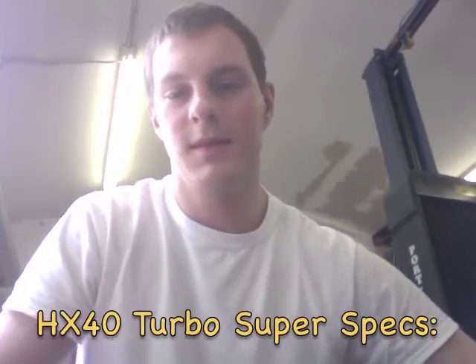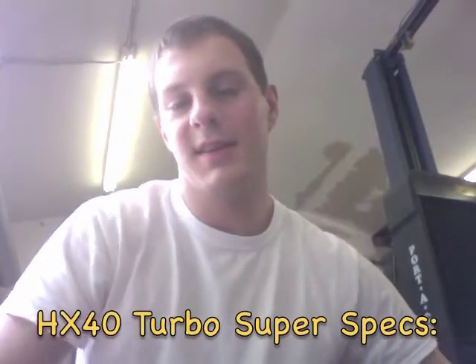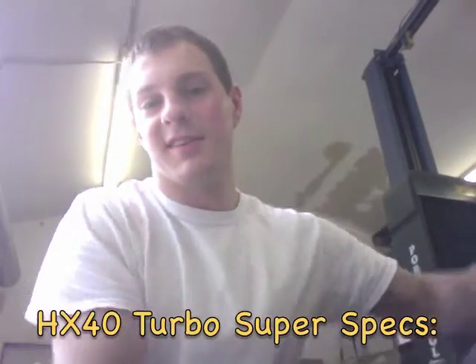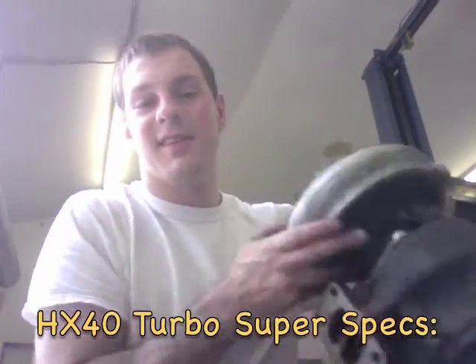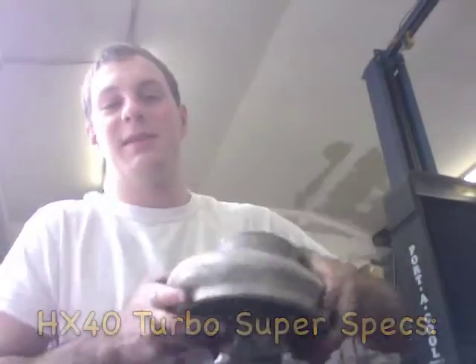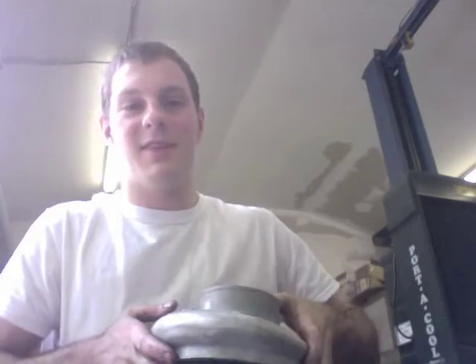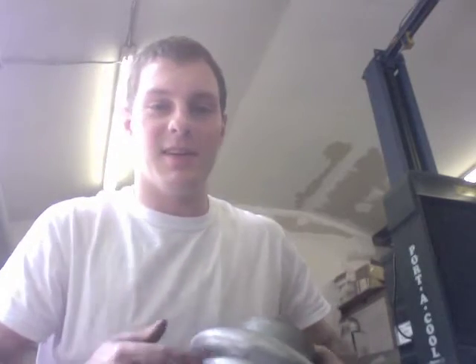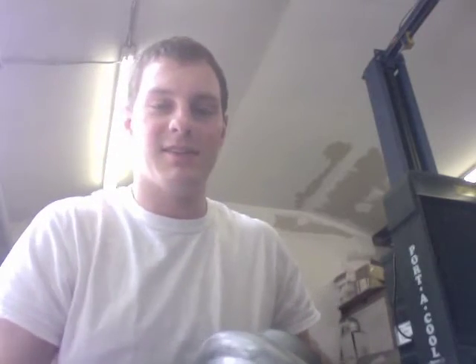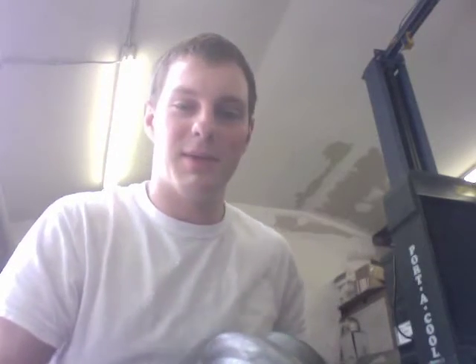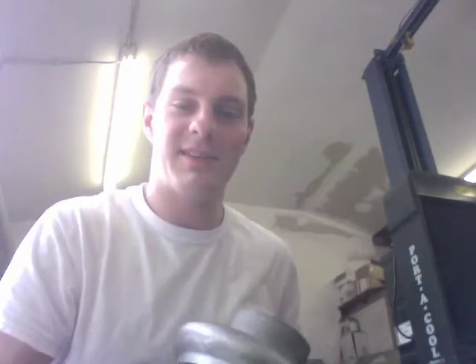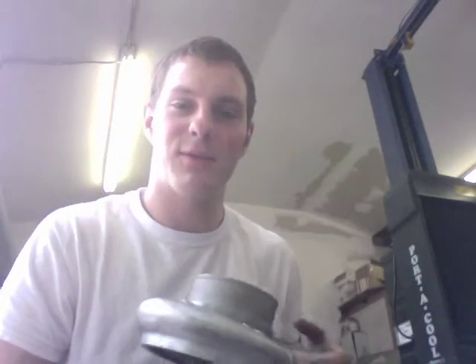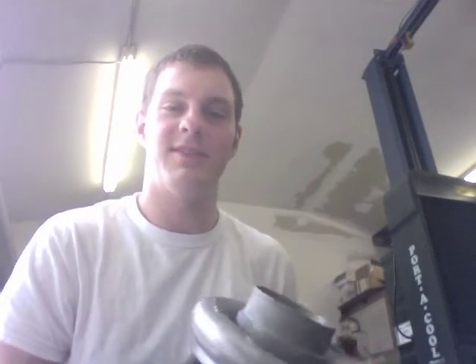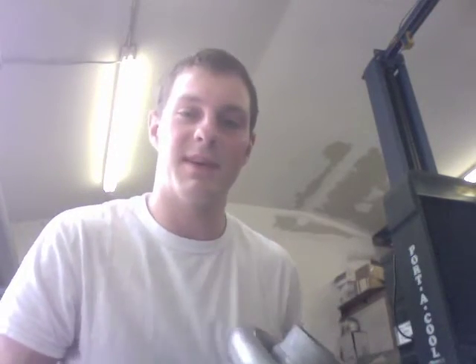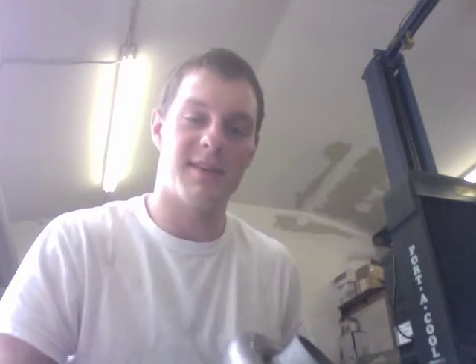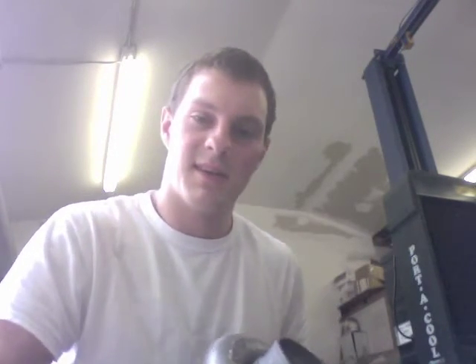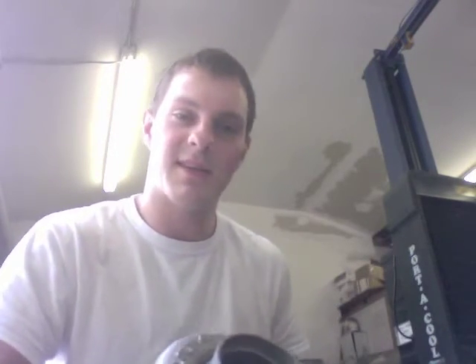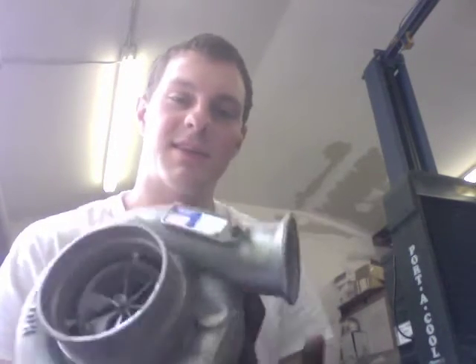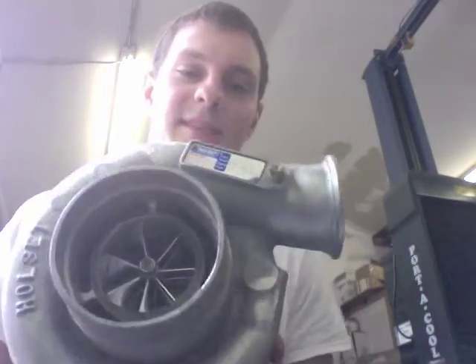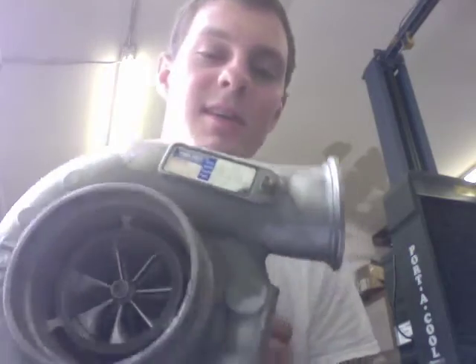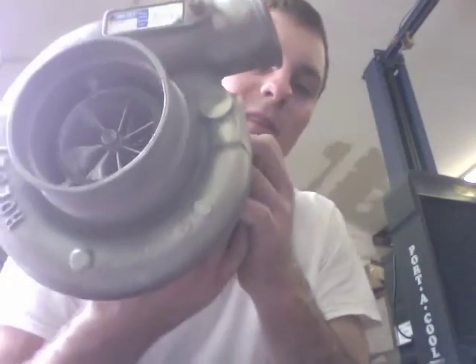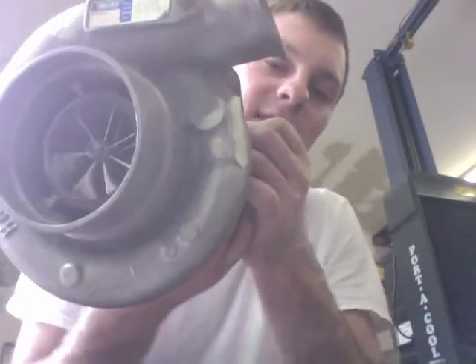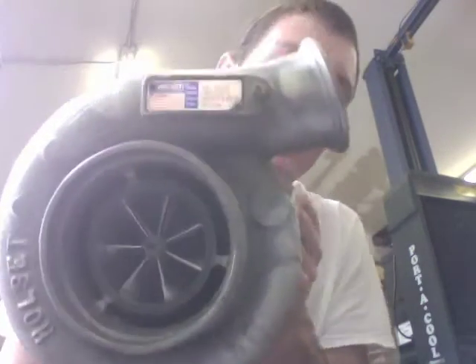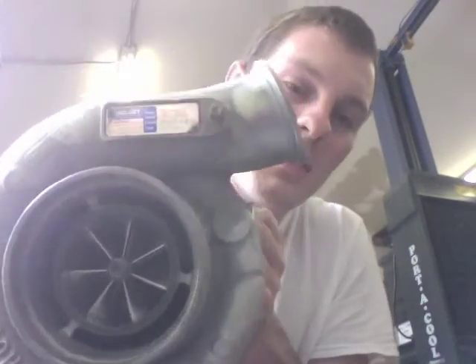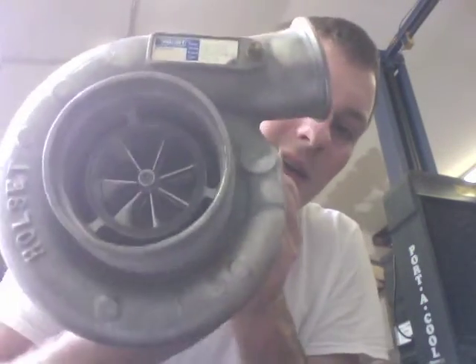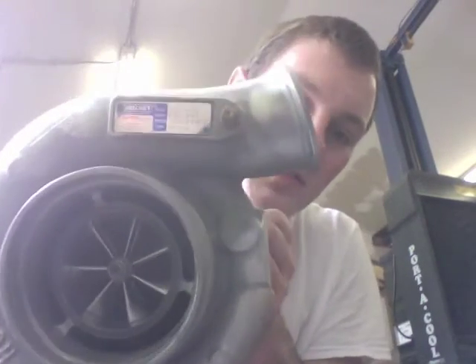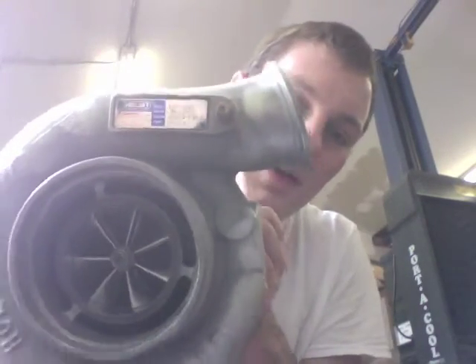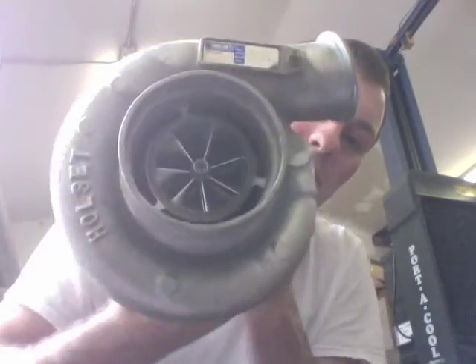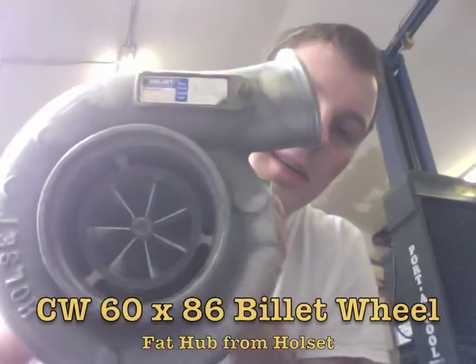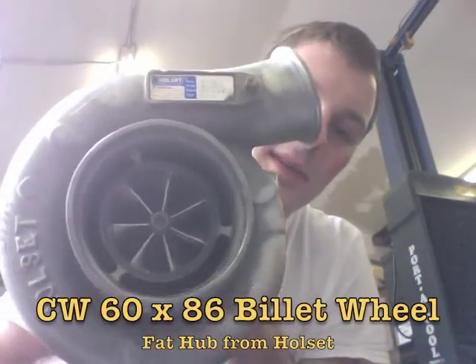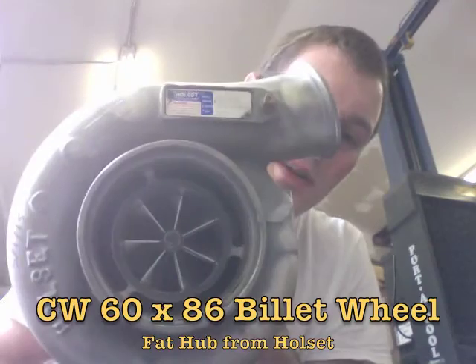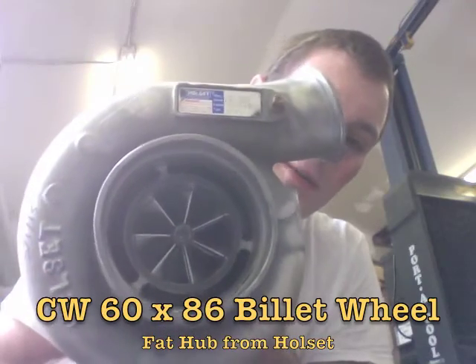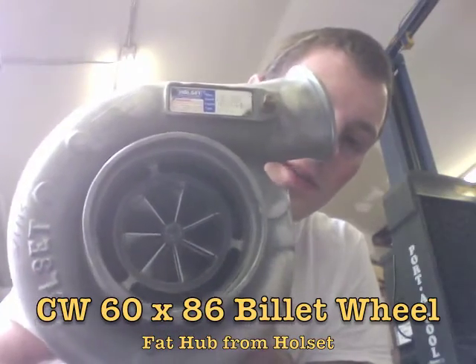Hey, it's Austin, and I wanted to show you what an HX40 Super is and tell you what the specs are. This is an HX35 that we converted over to an HX40 Super.